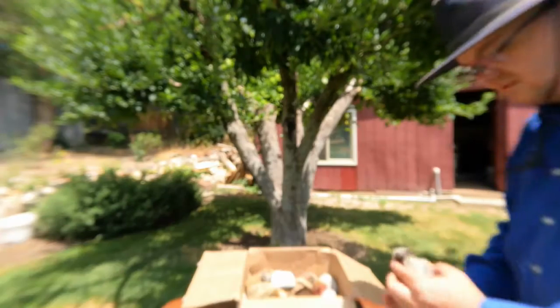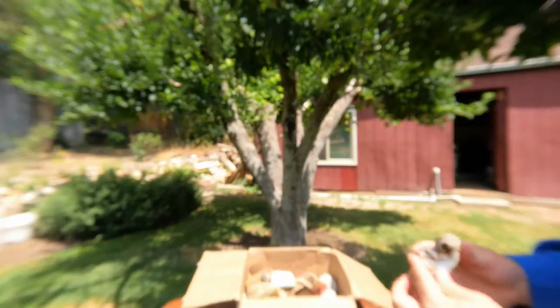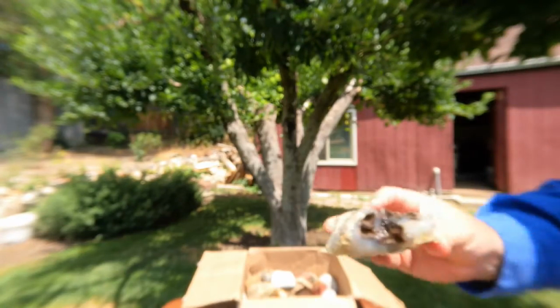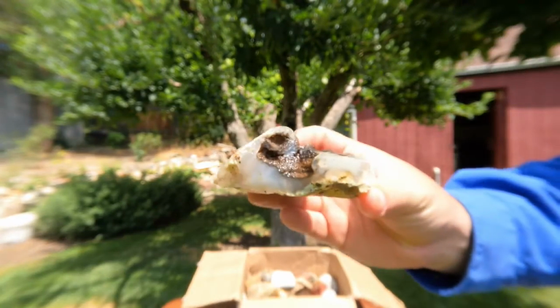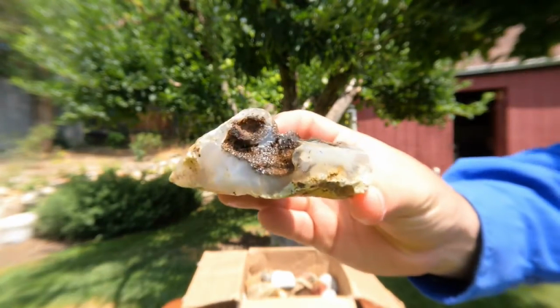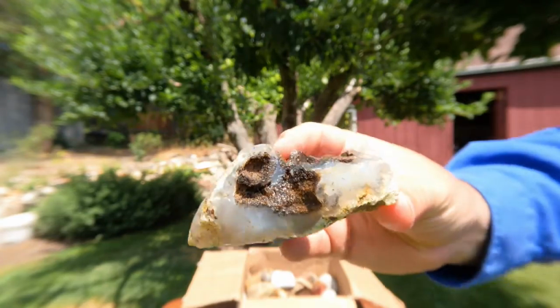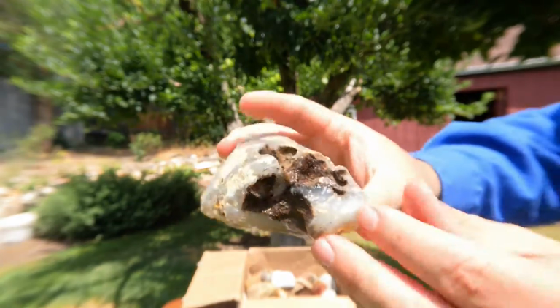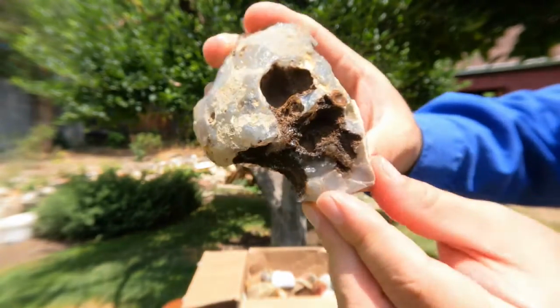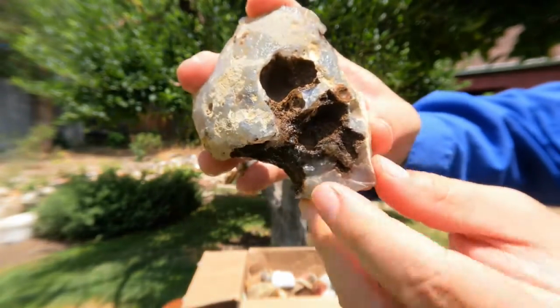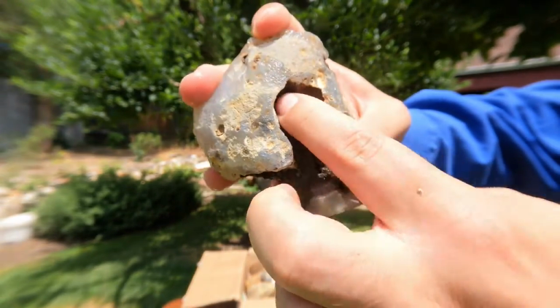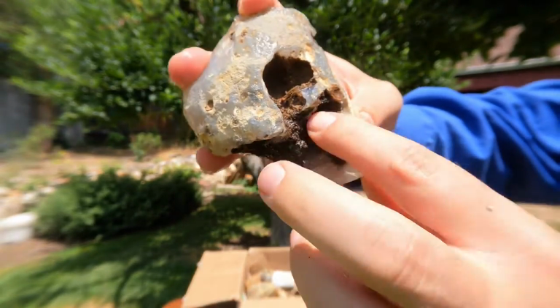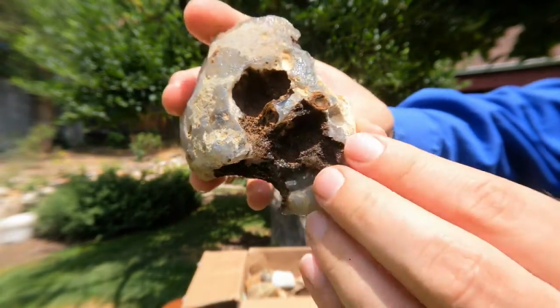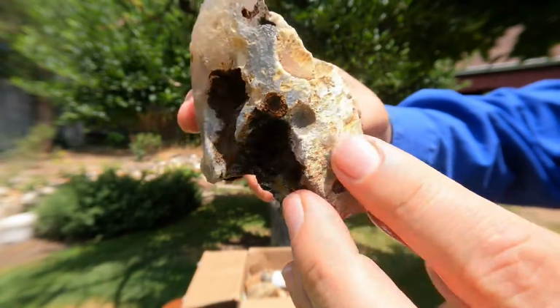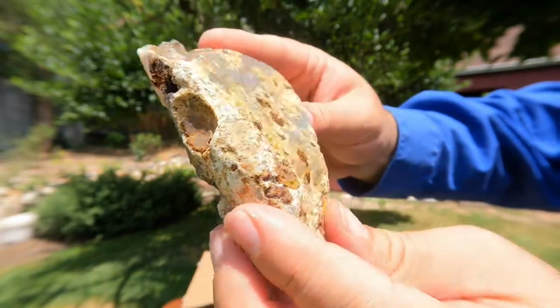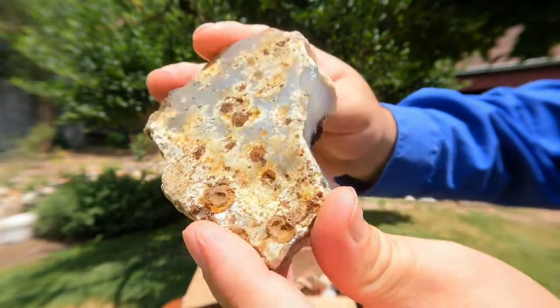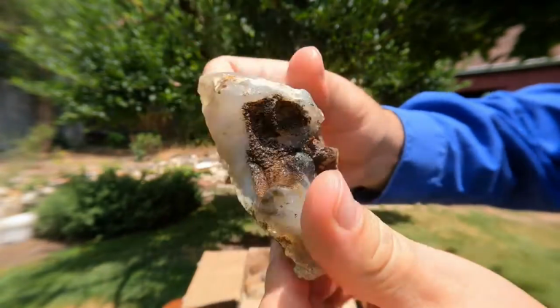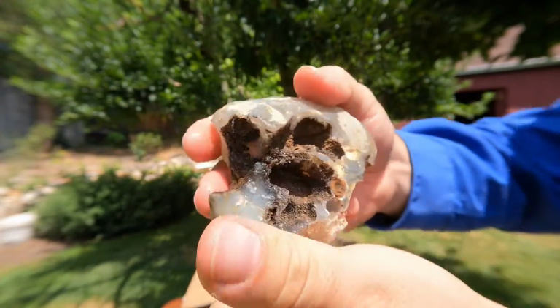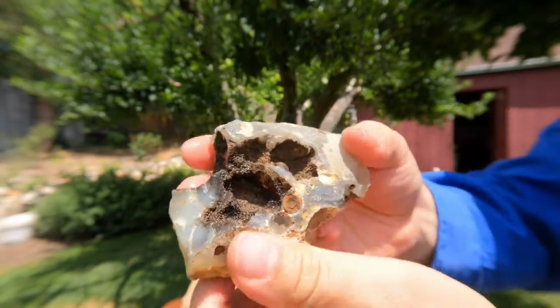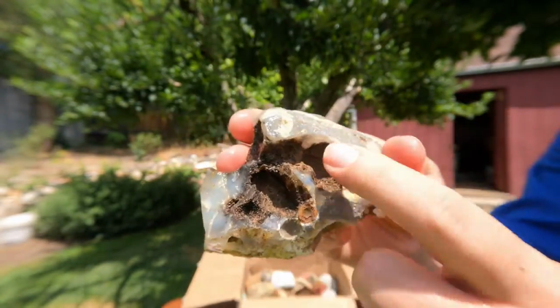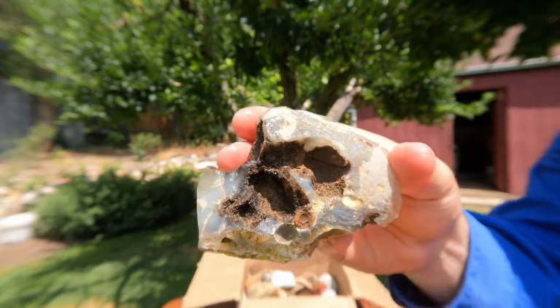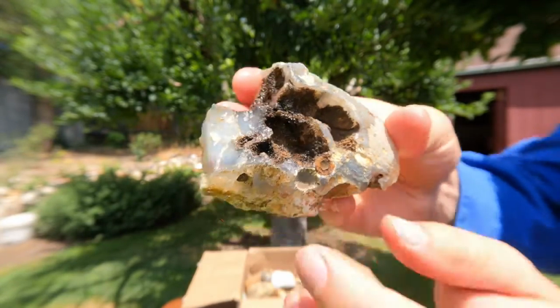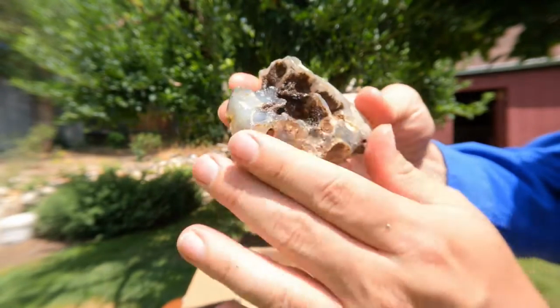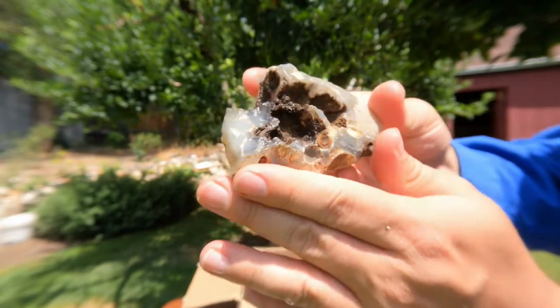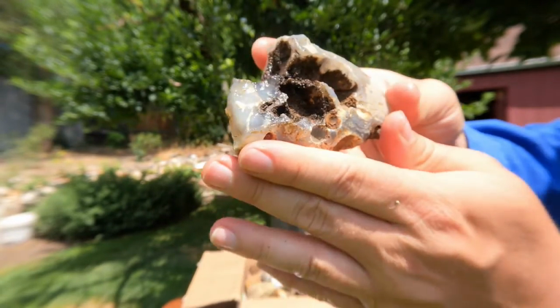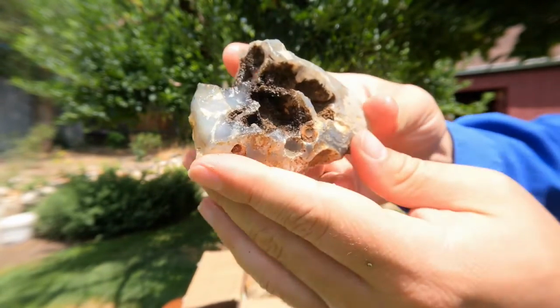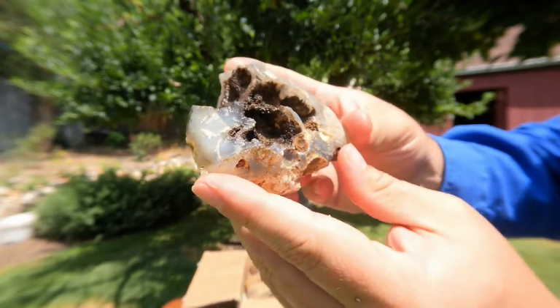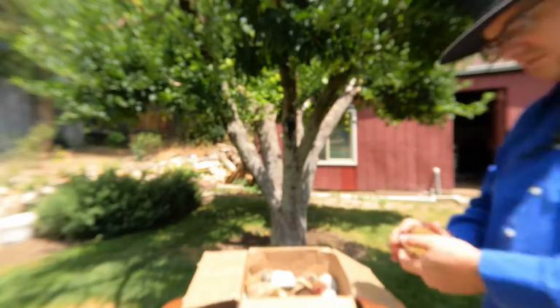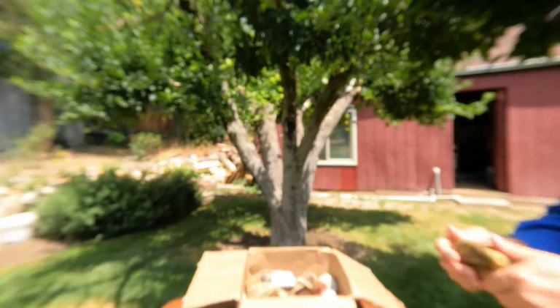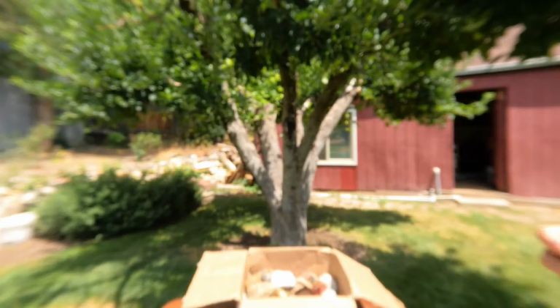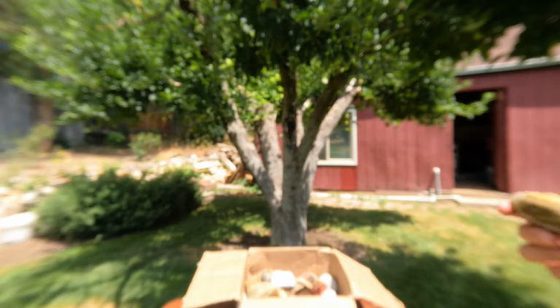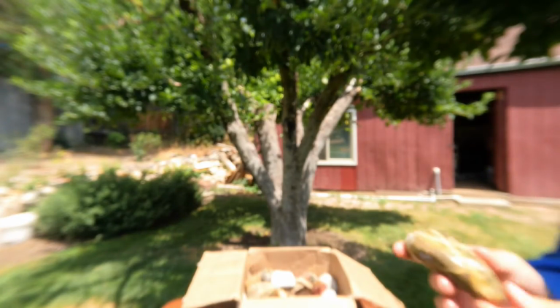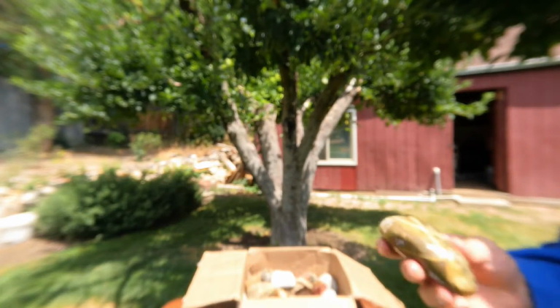Some more agate. Nice. I like the little — I like to call them craters. They look like craters on a moon or something.